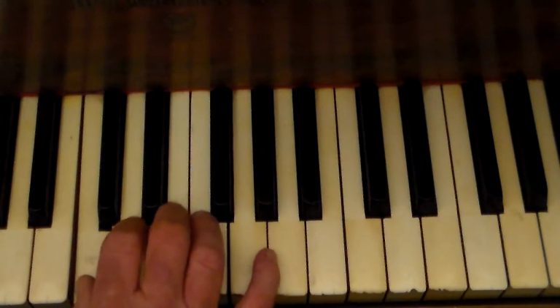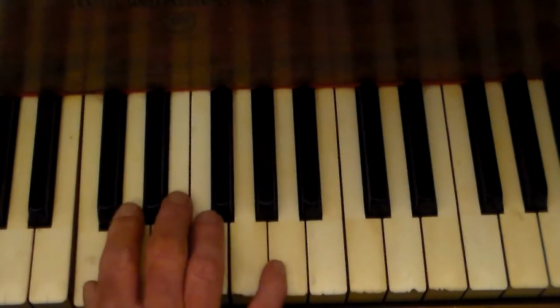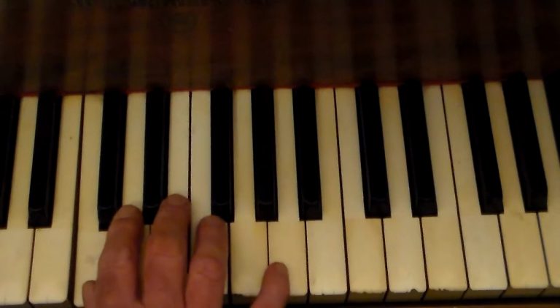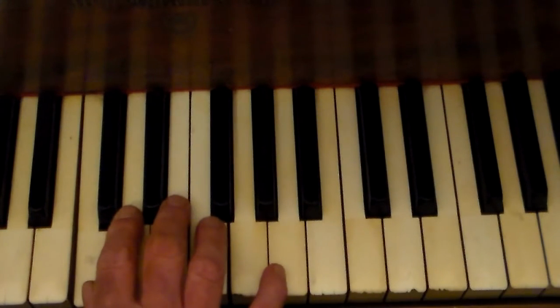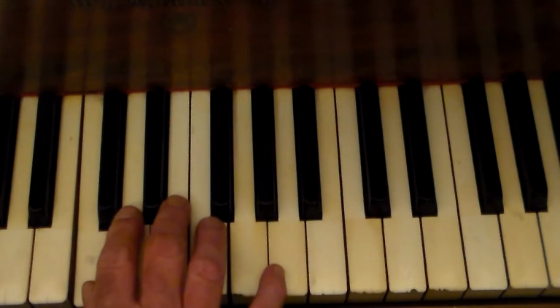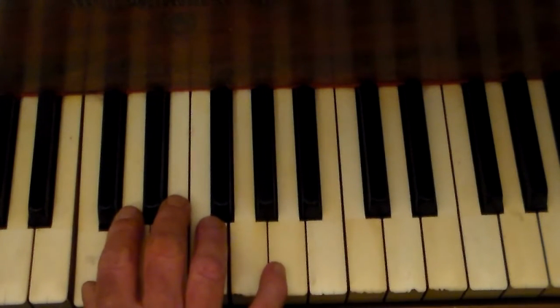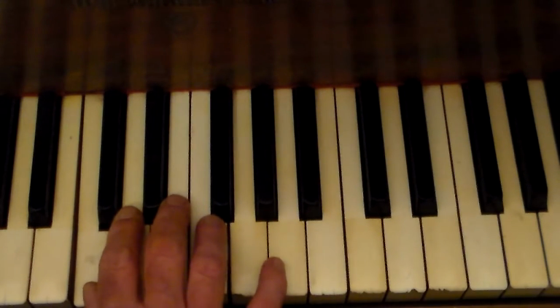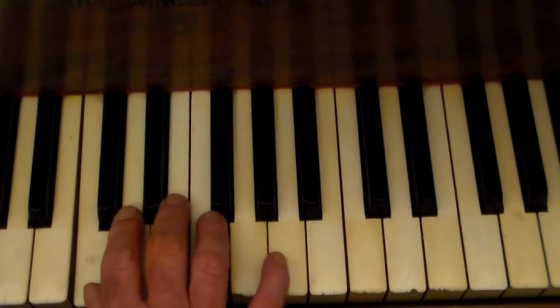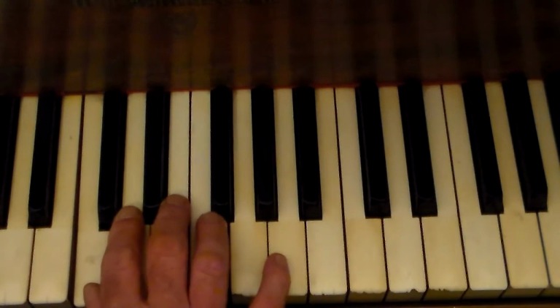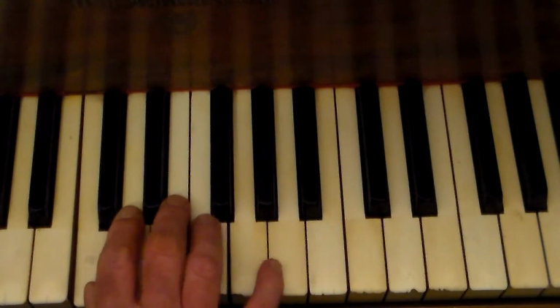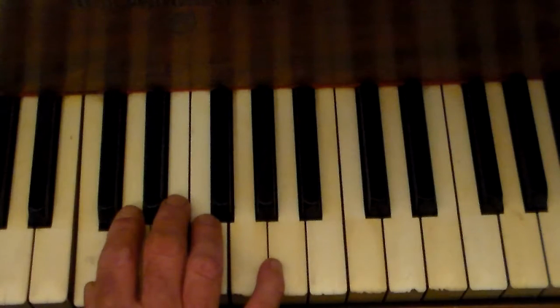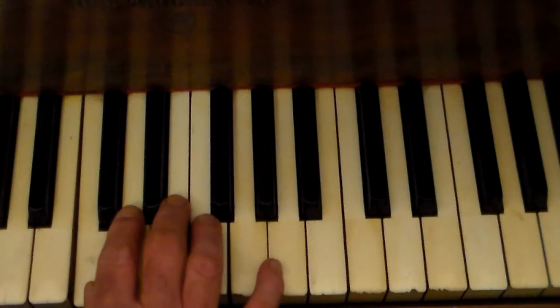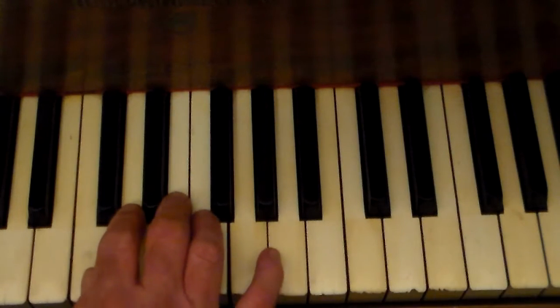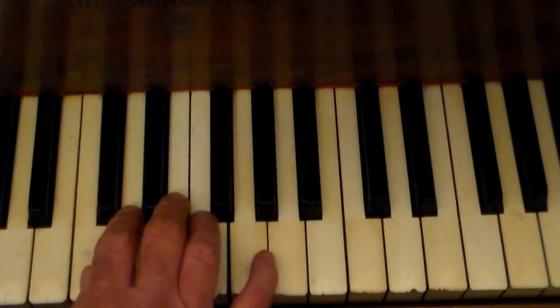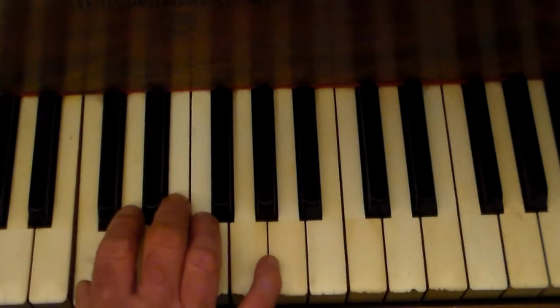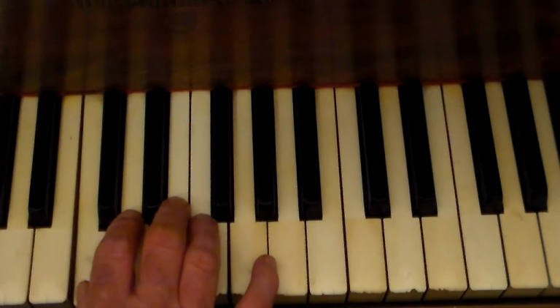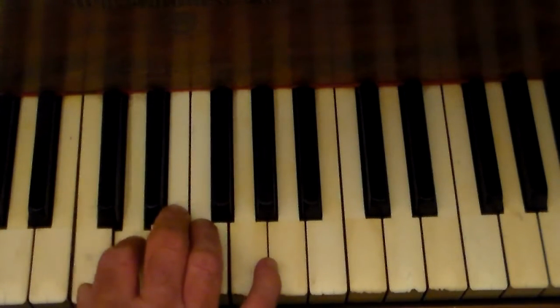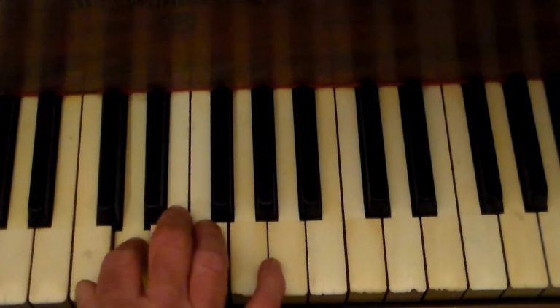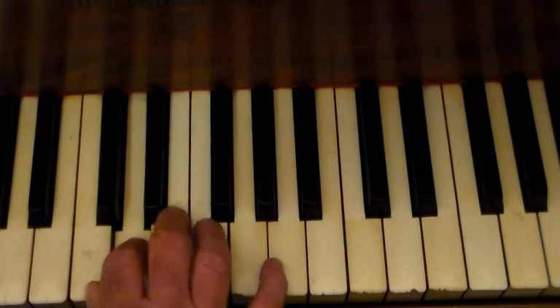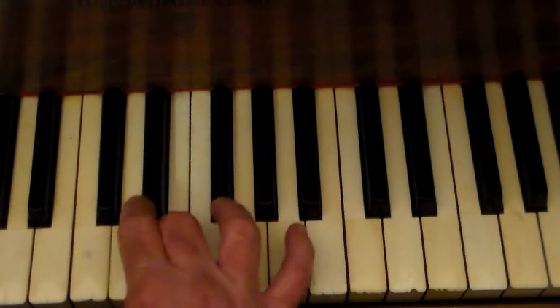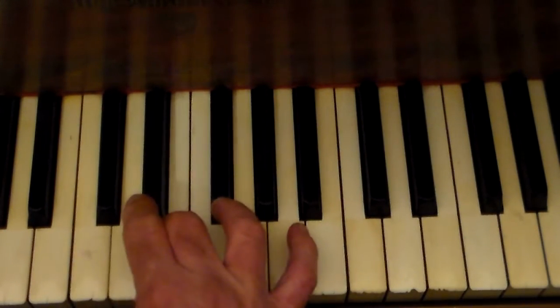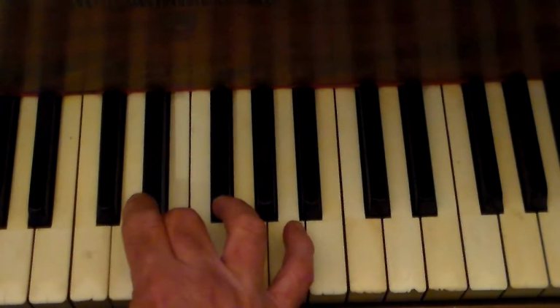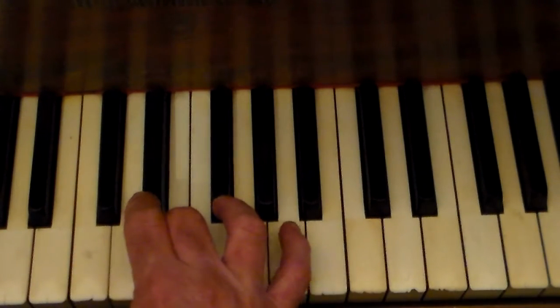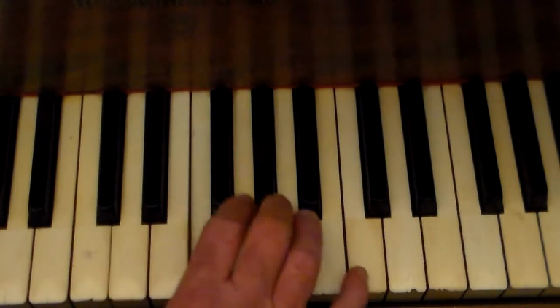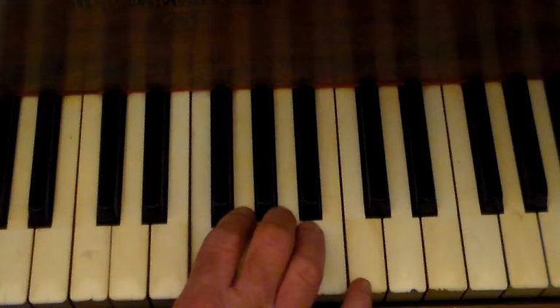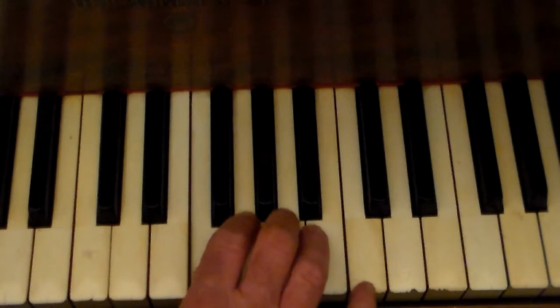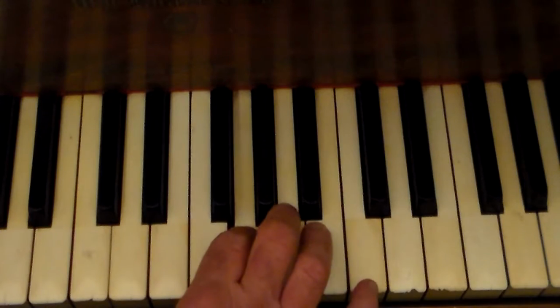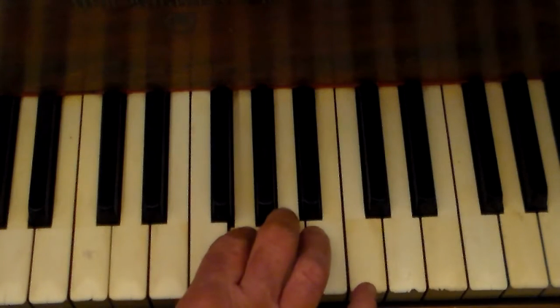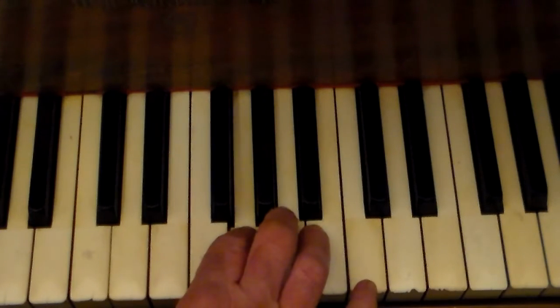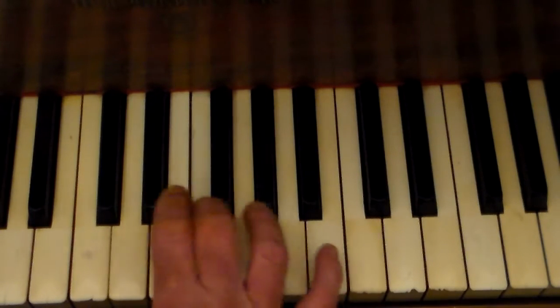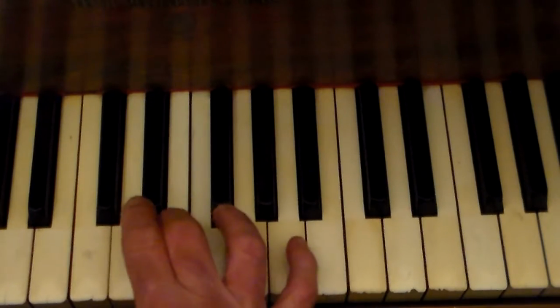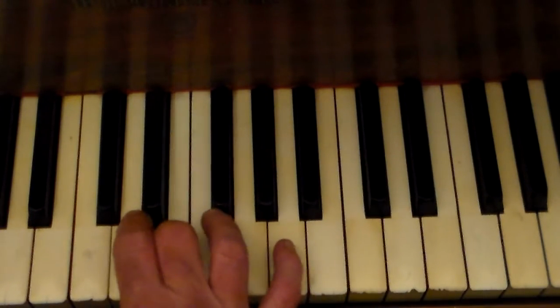All right, play with me now, and we're just going to do it where we do the one, two, three, thumb under now to your F, okay, and back over.